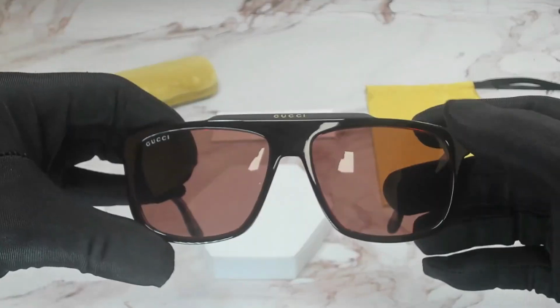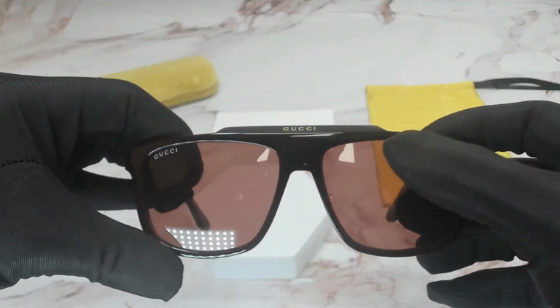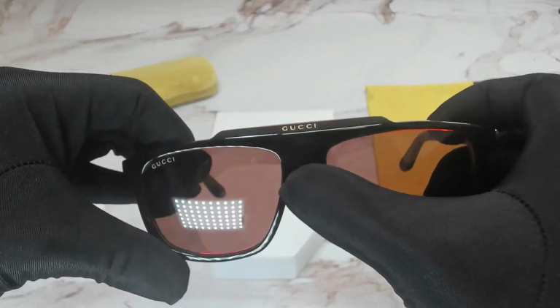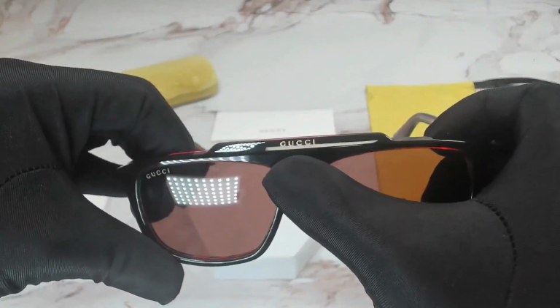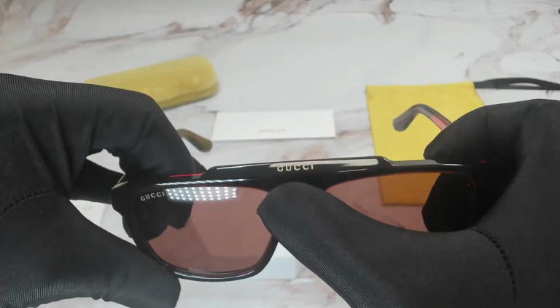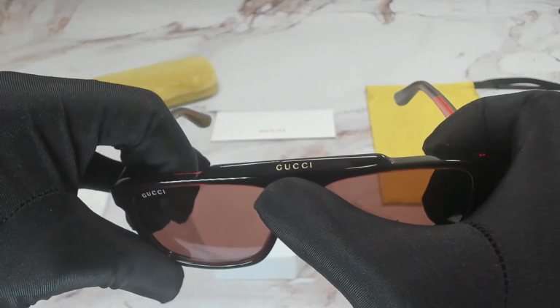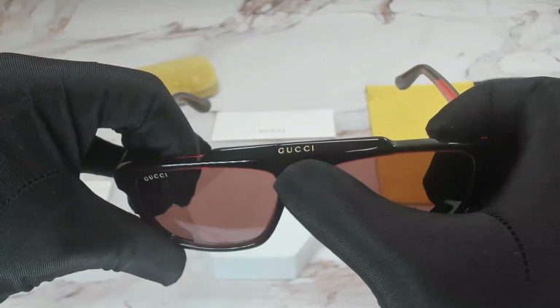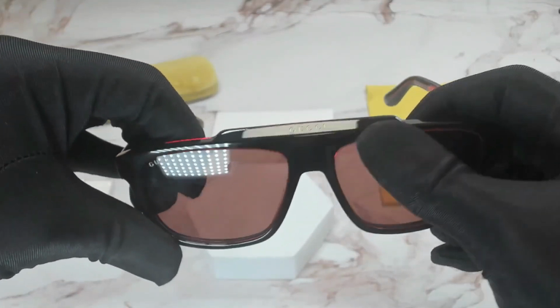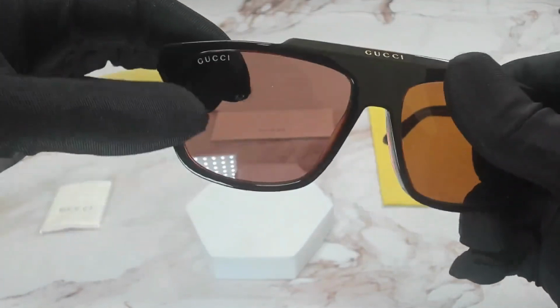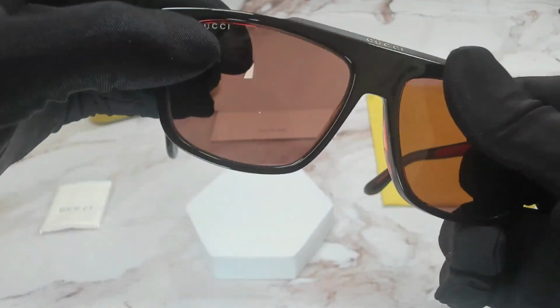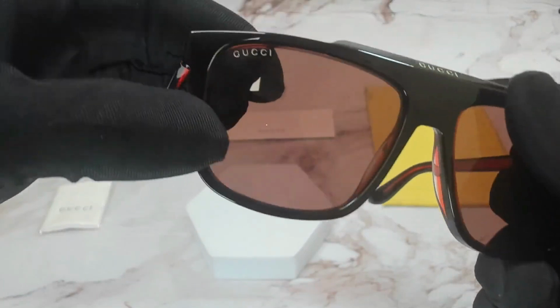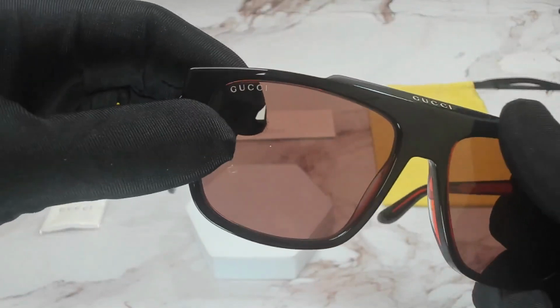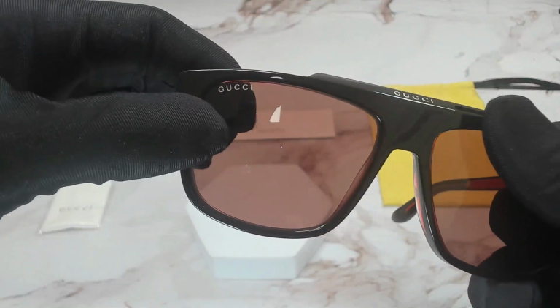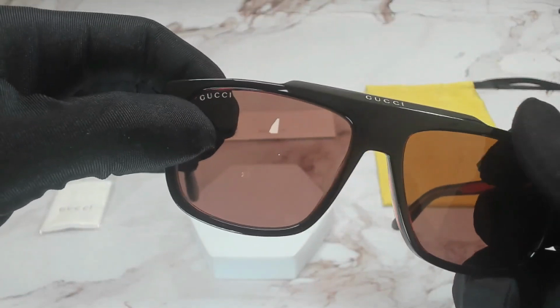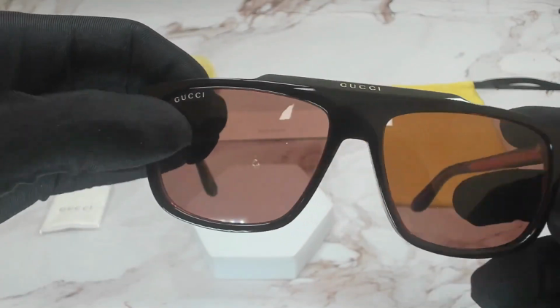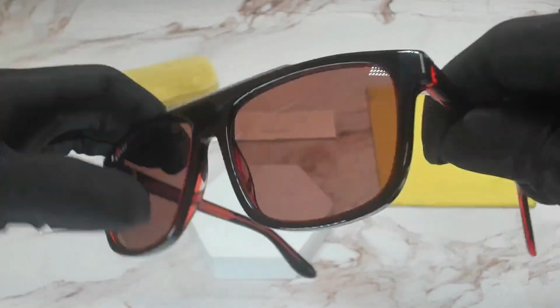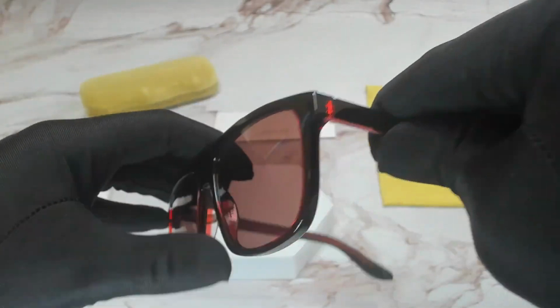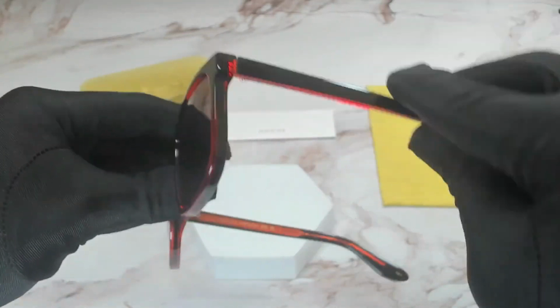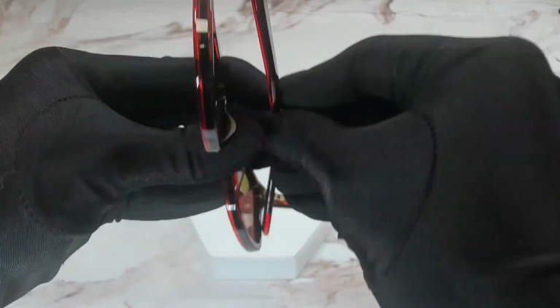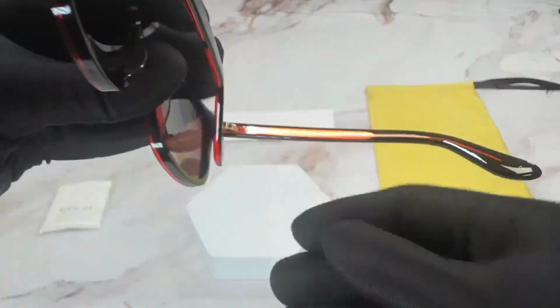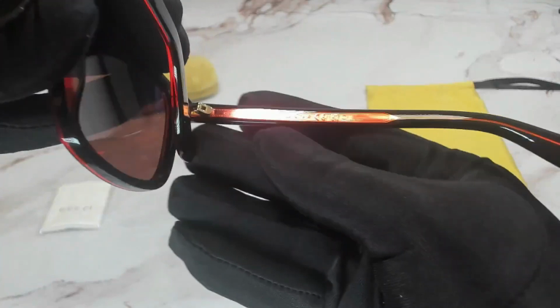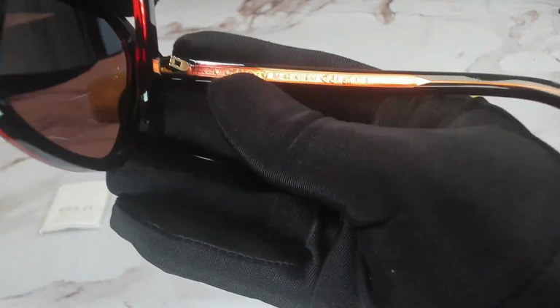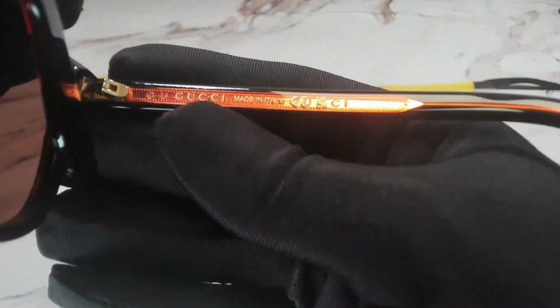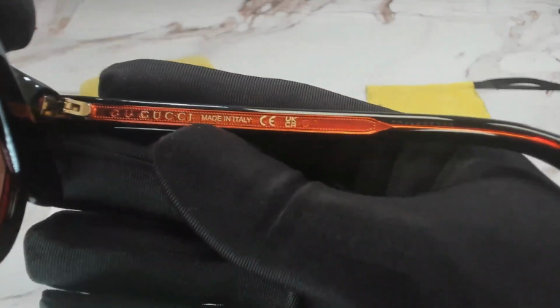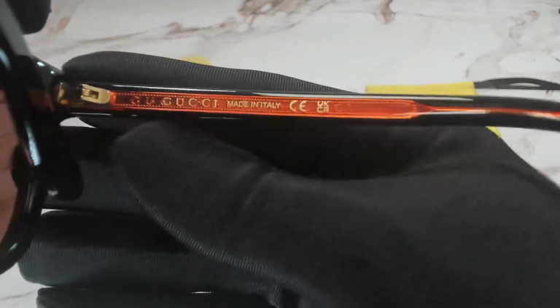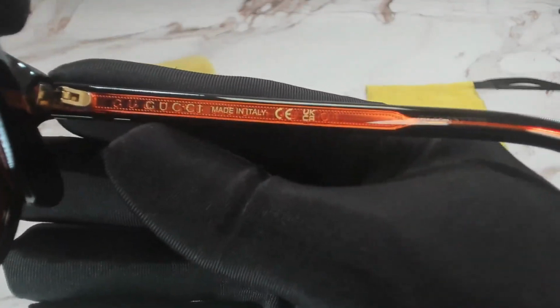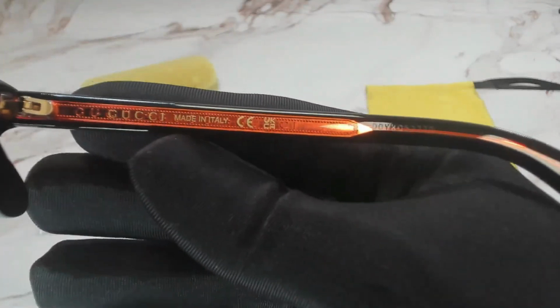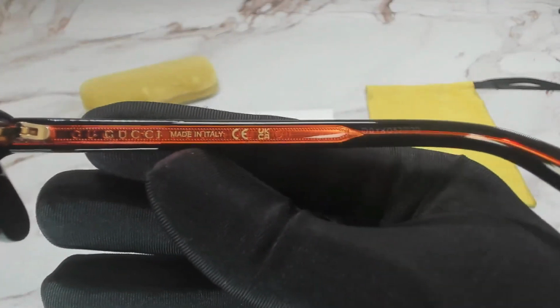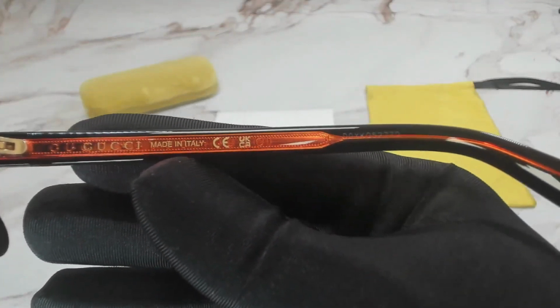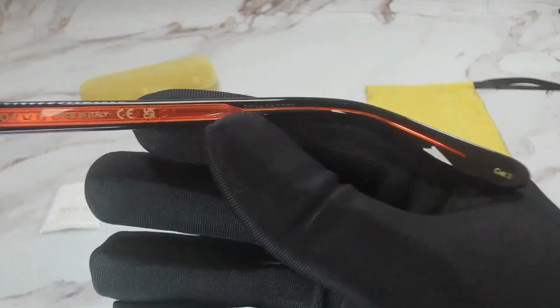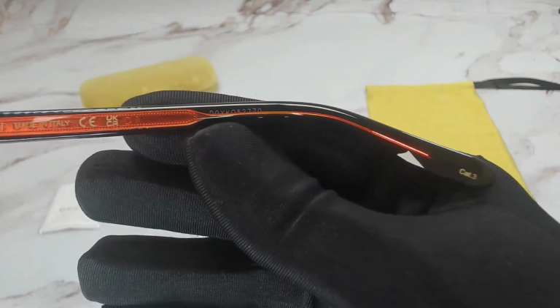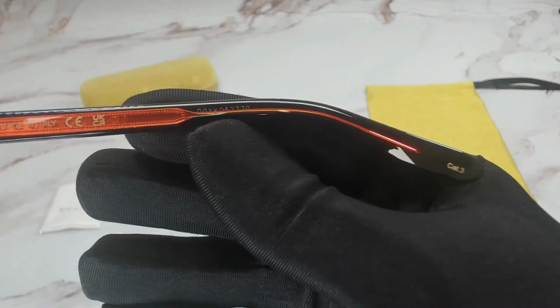On the middle of its bridge, you'll find the Gucci logo in gold. And you'll find the Gucci logo engraved on its top right lens. On the inner right temple is again the Gucci logo, that it is made in Italy, and the serial number.